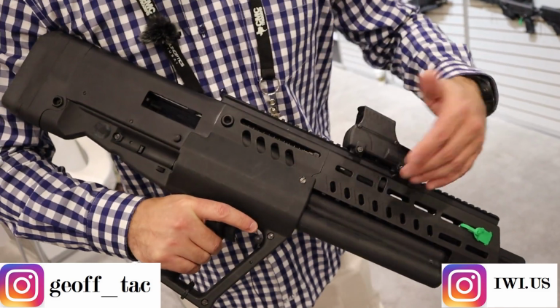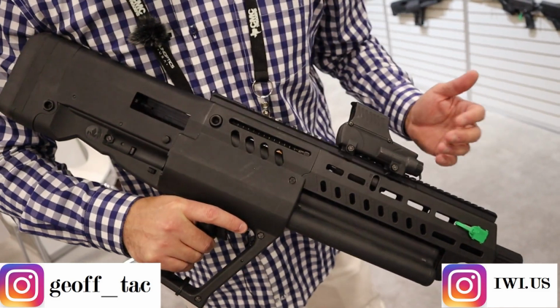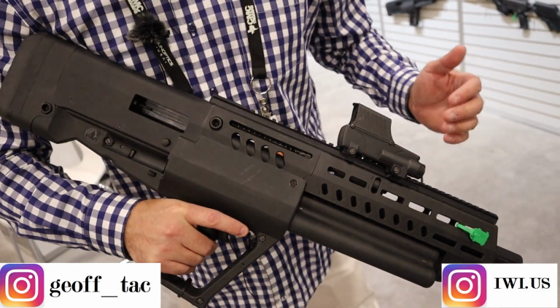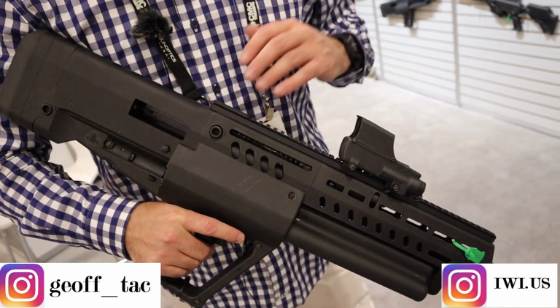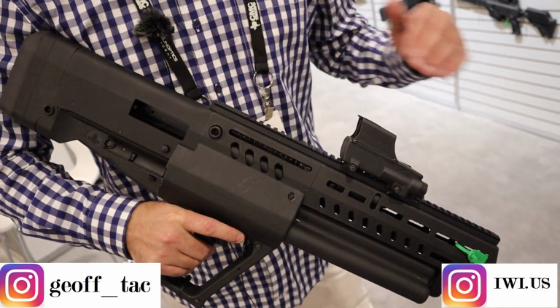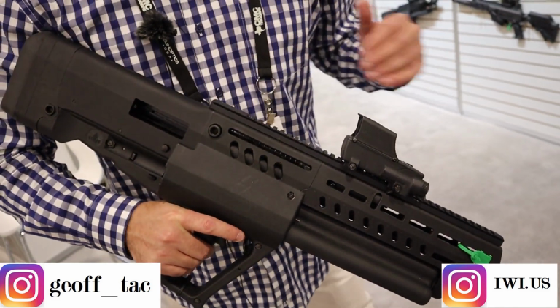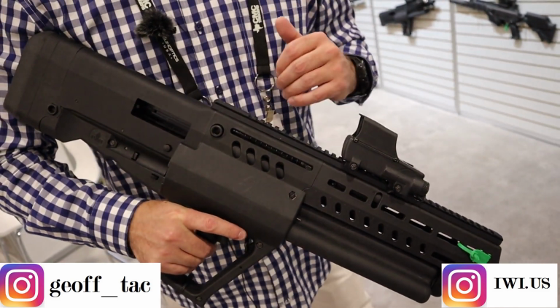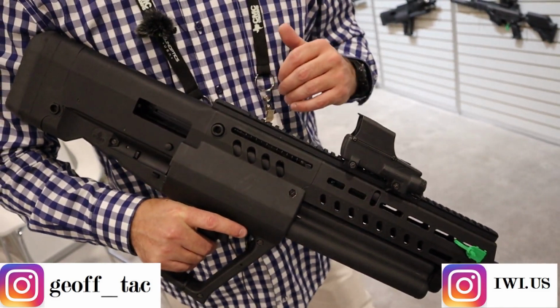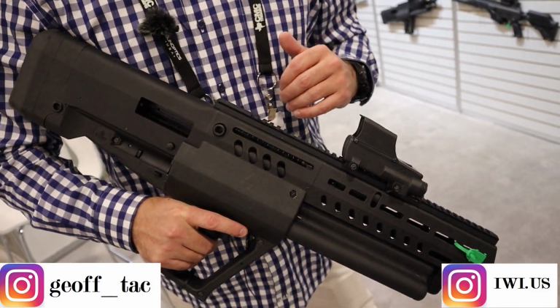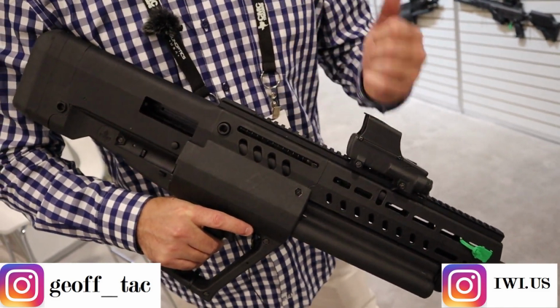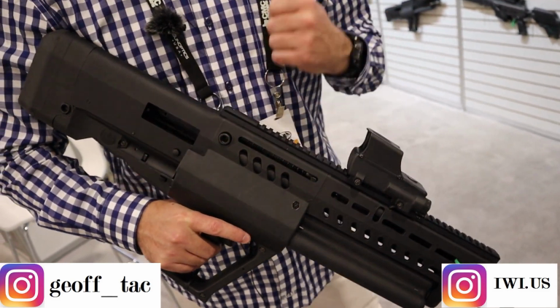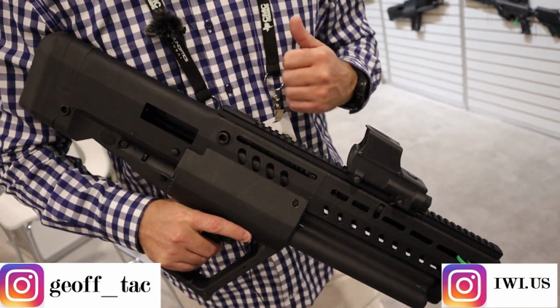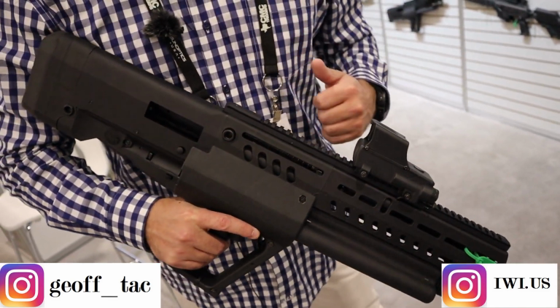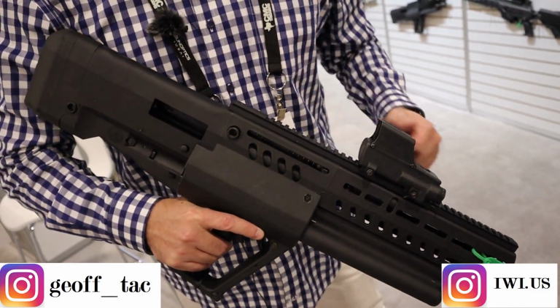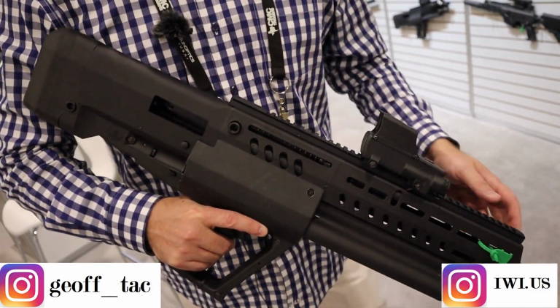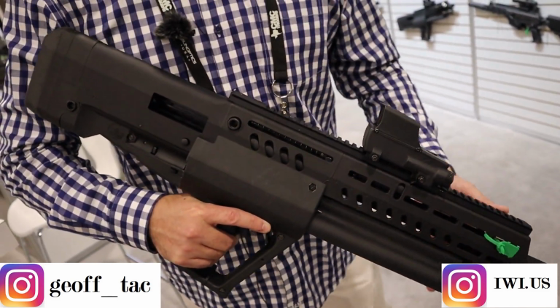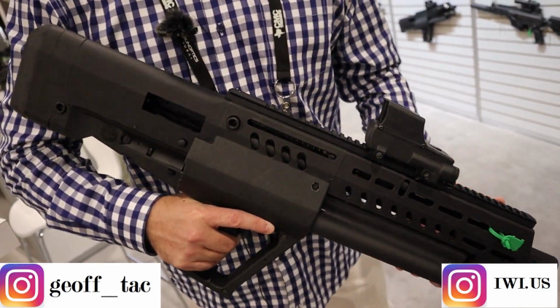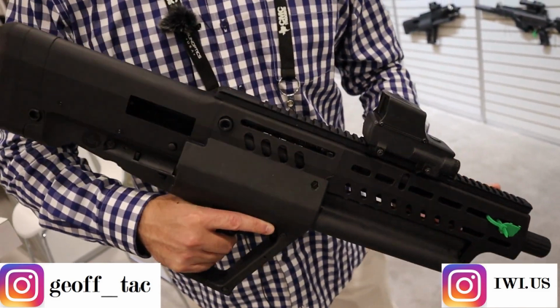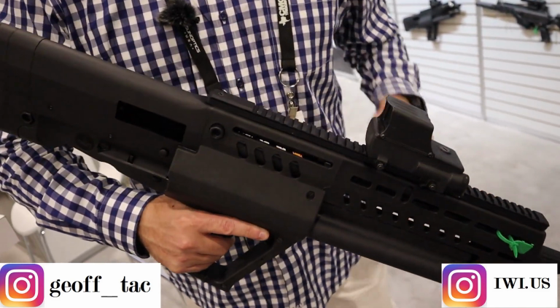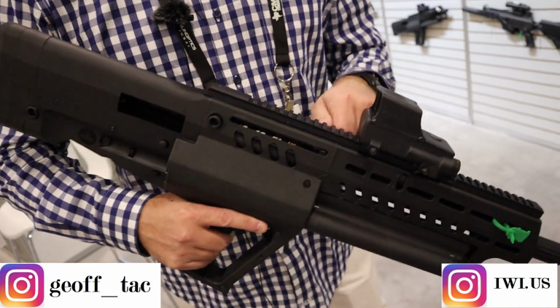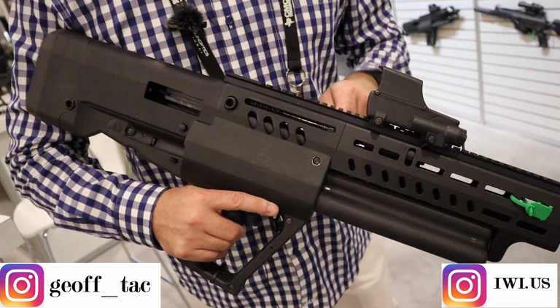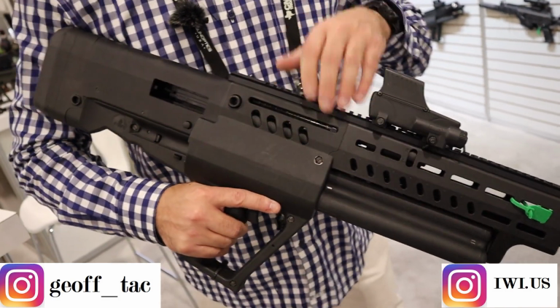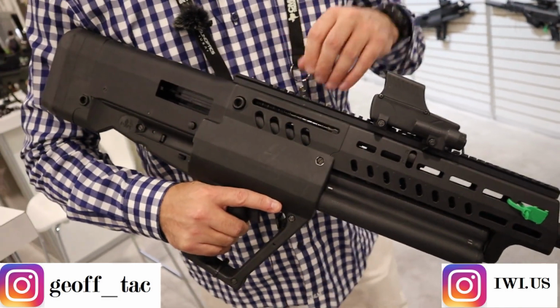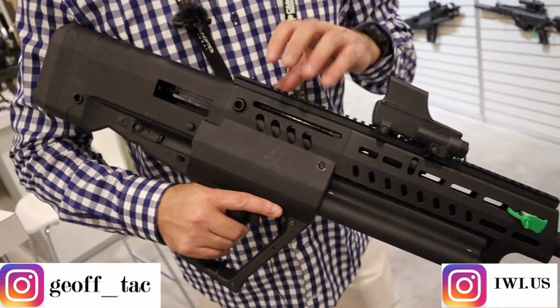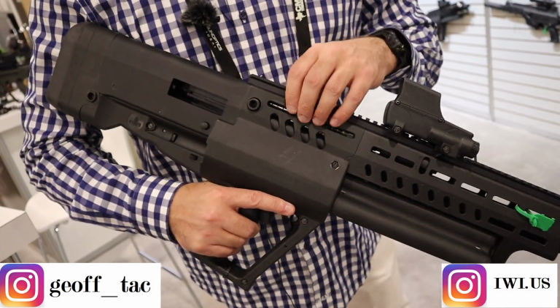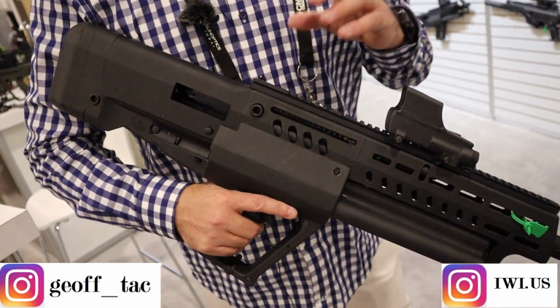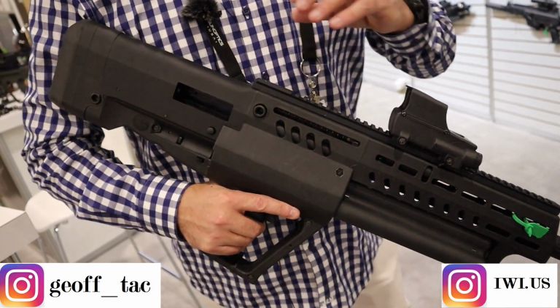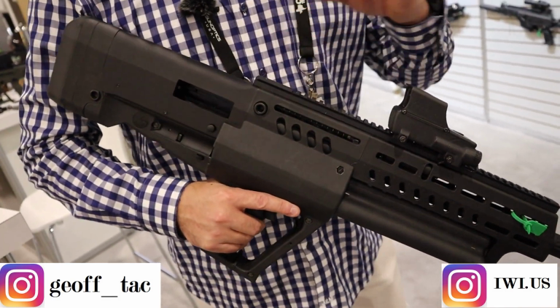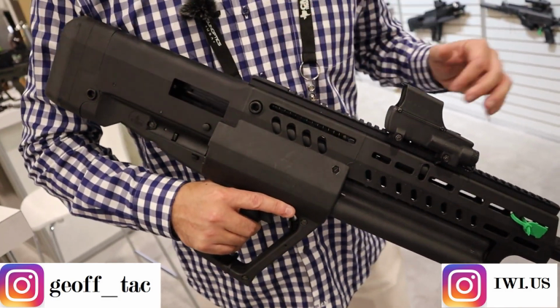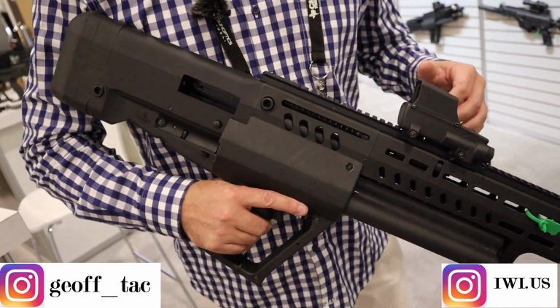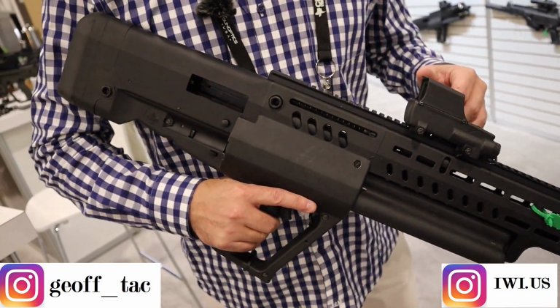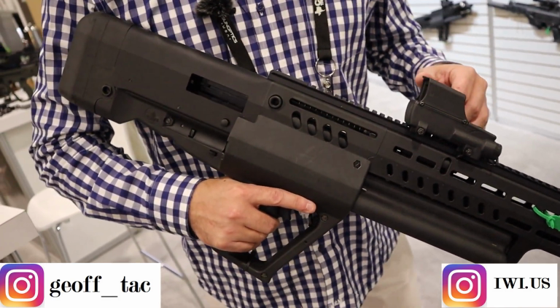High-low brass setting, 1913 Picatinny. Got a Mepro RDS M5 on top. Ambi charging handle.